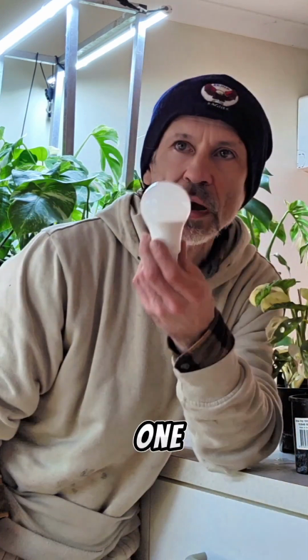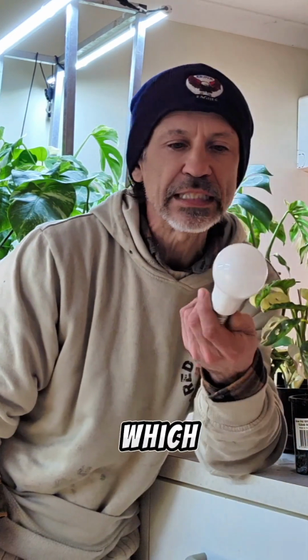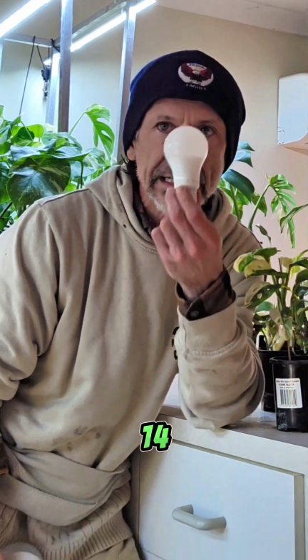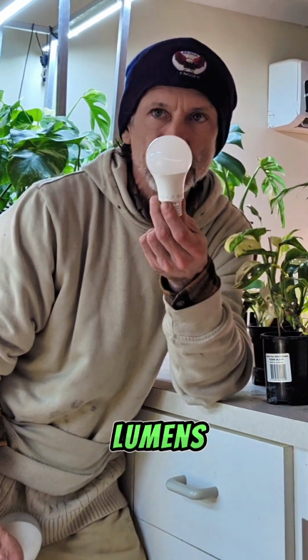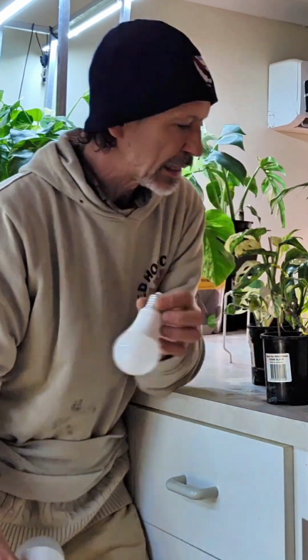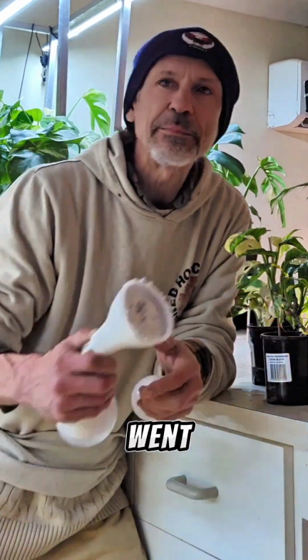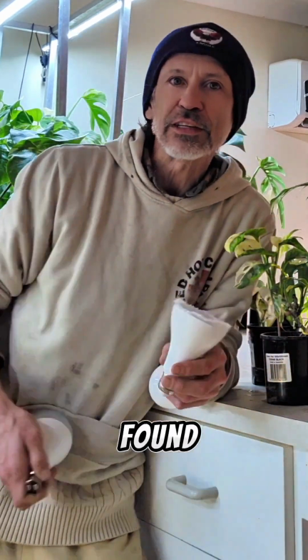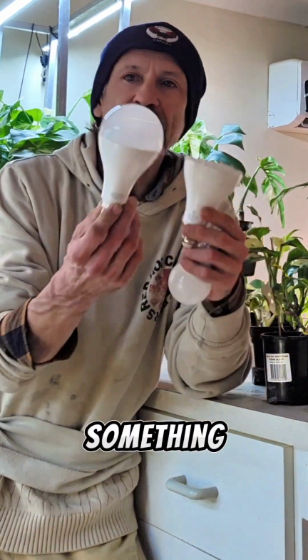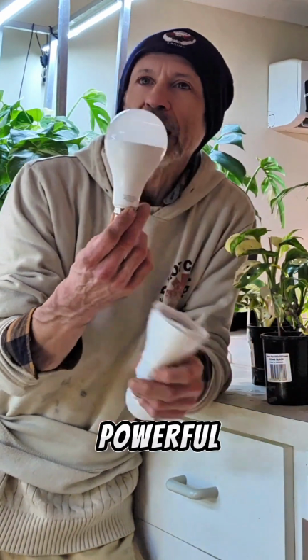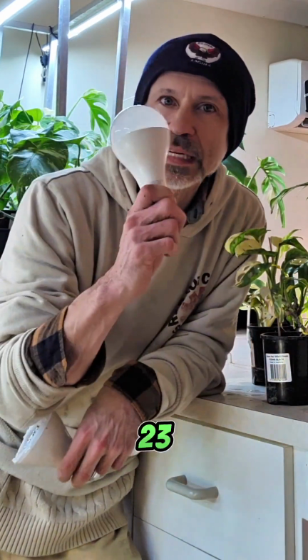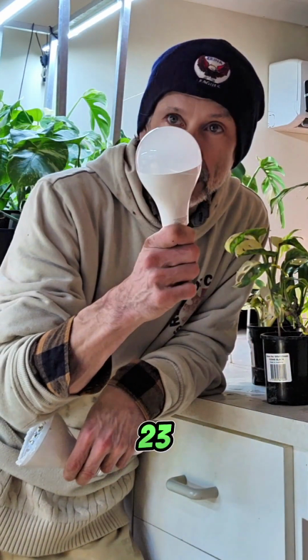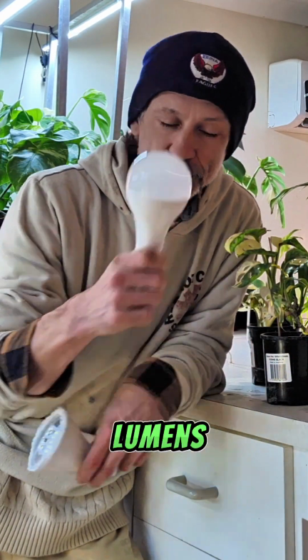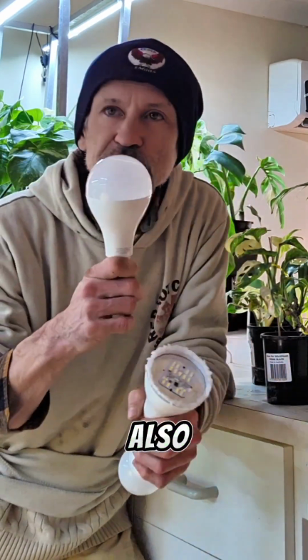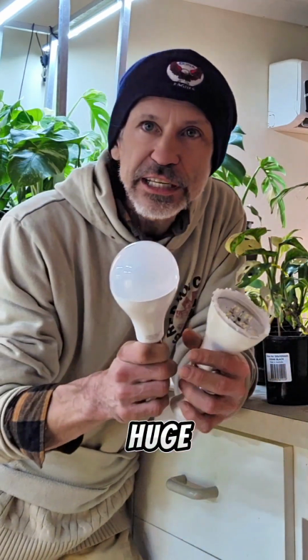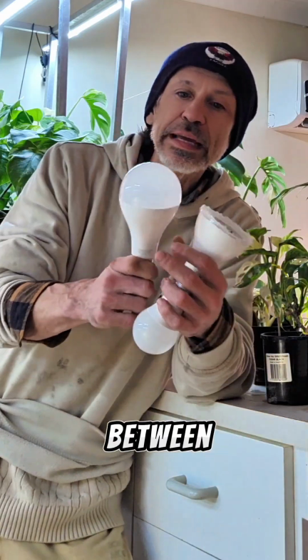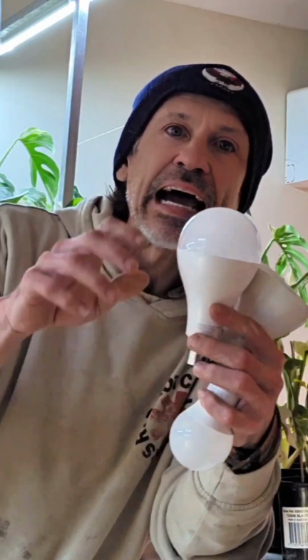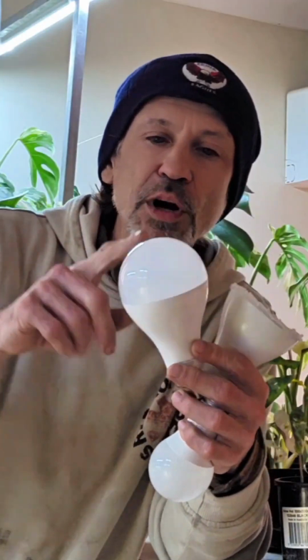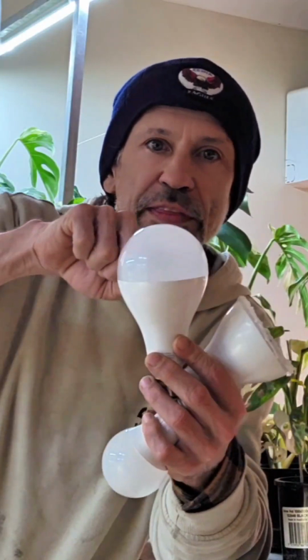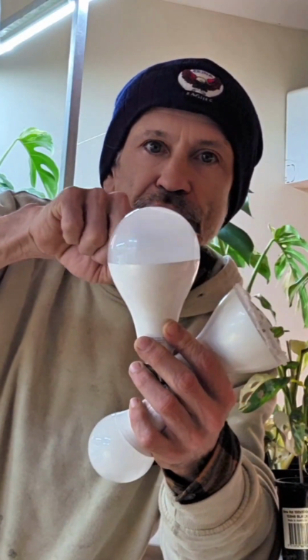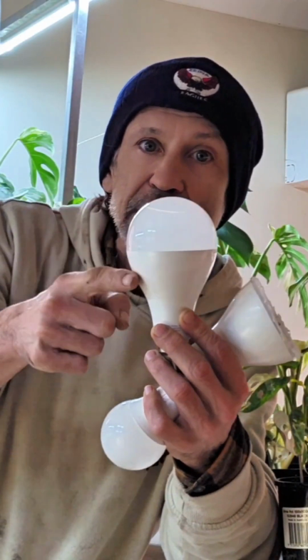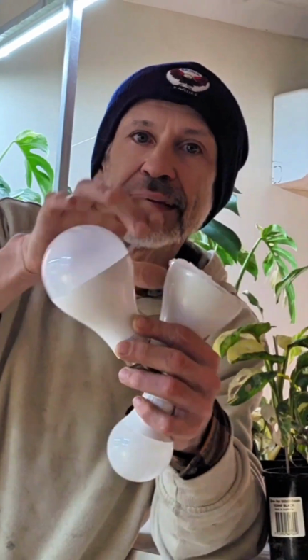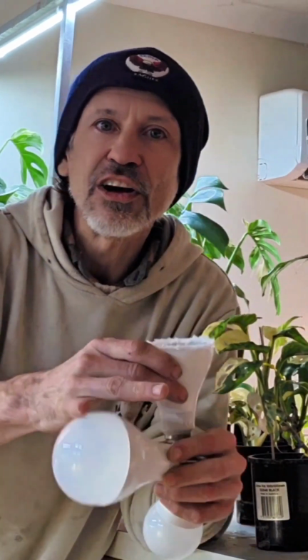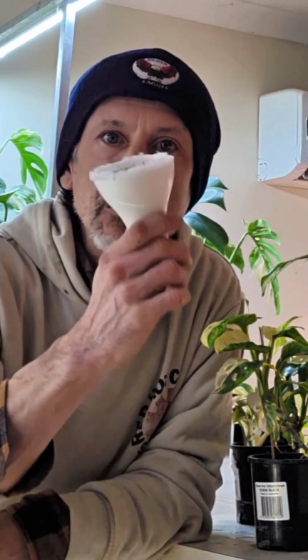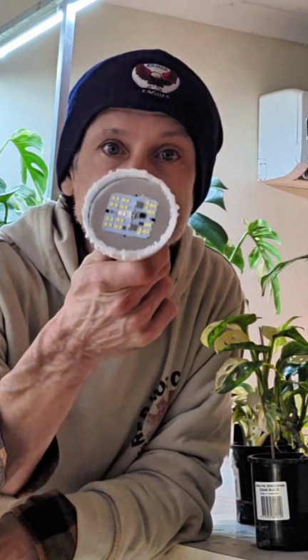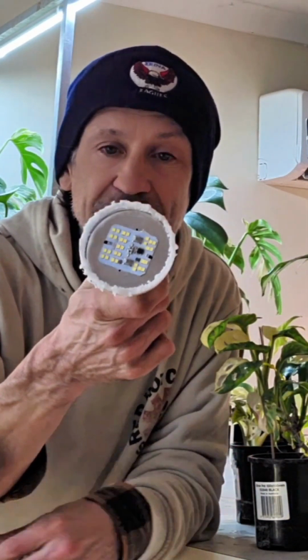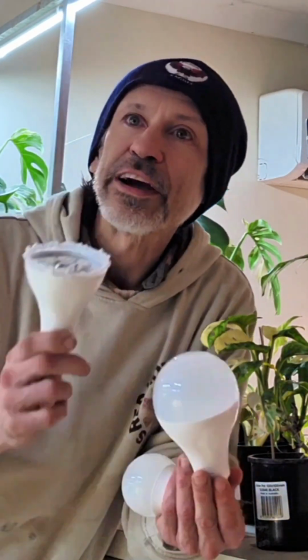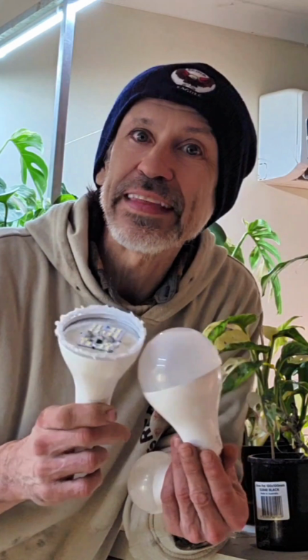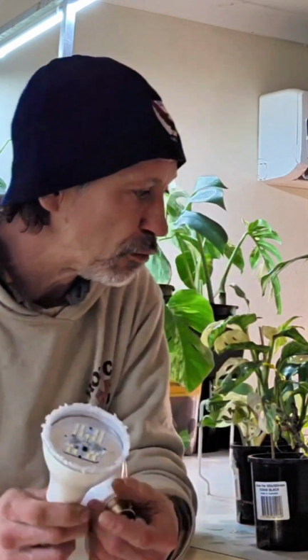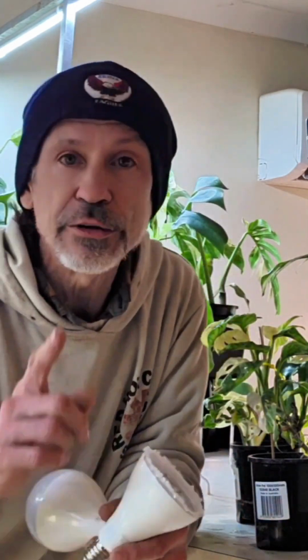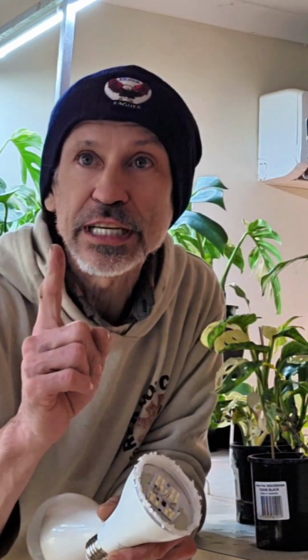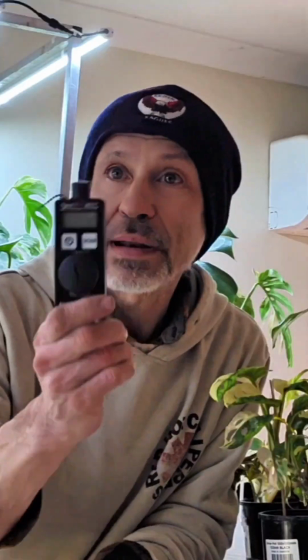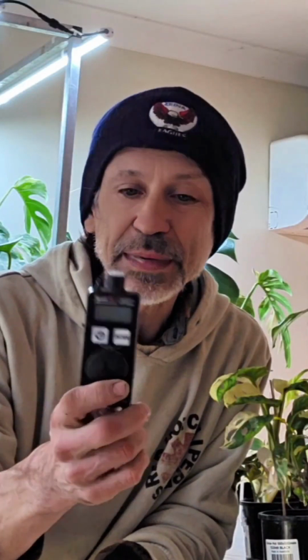We have one light bulb which is 1,400 lumens. Then I went back and found something I think is more powerful: 2,300 lumens. There's also a huge difference between the light bulb with the diffuser and the light bulb without the diffuser. We're going to have a look at that, and we're also going to be using a plant light meter.